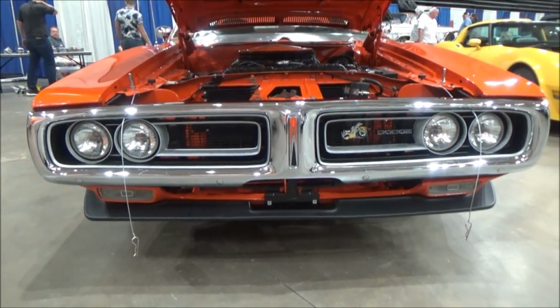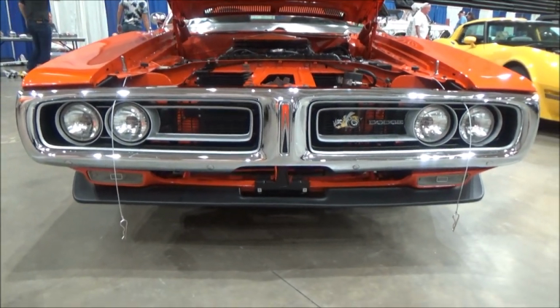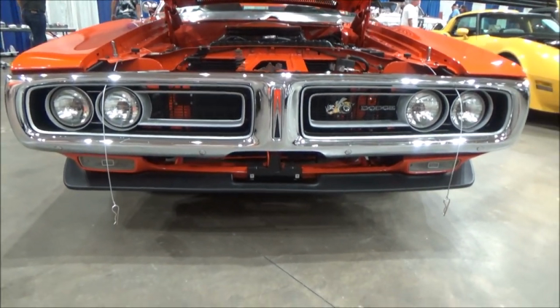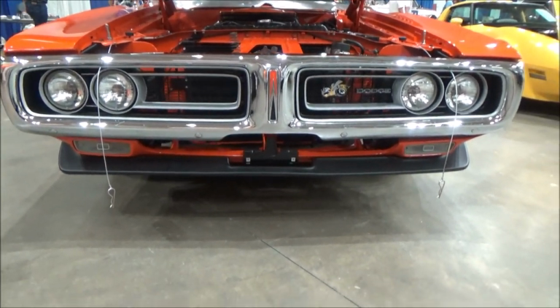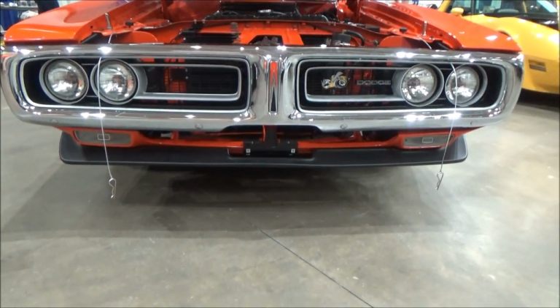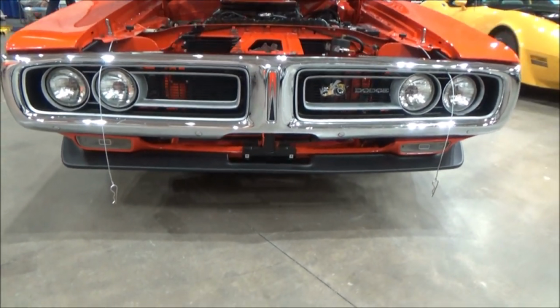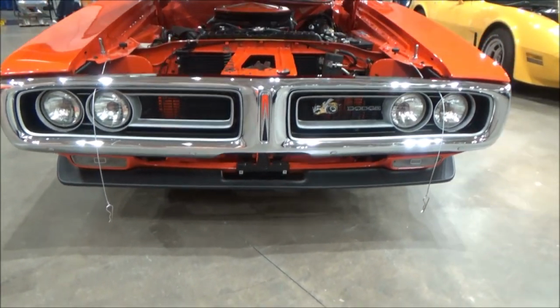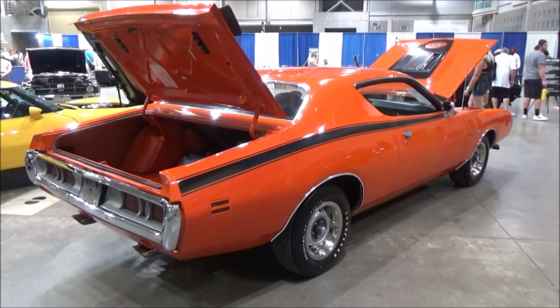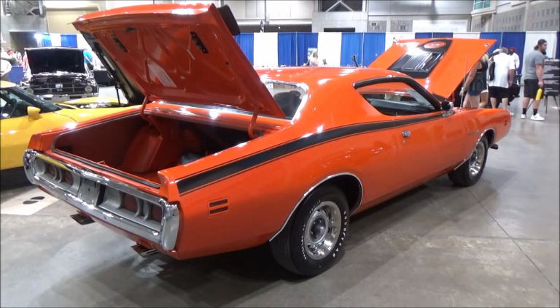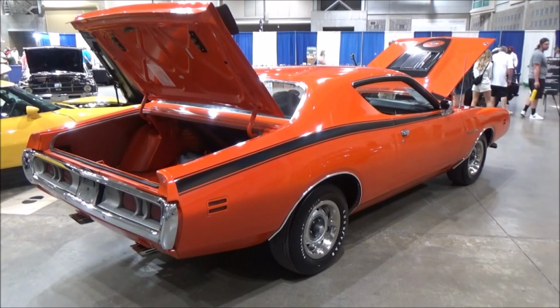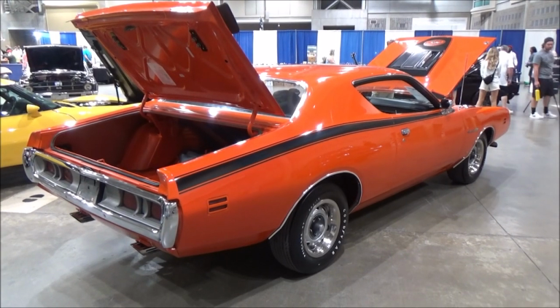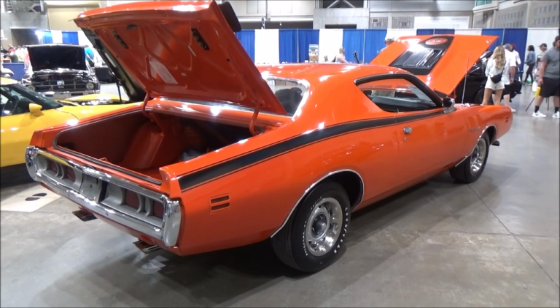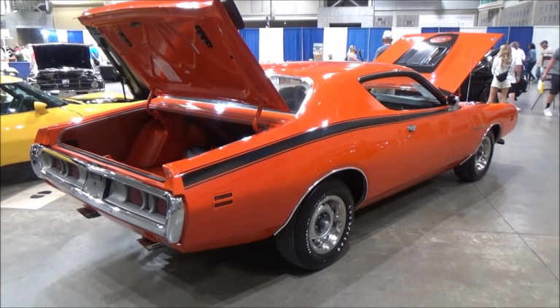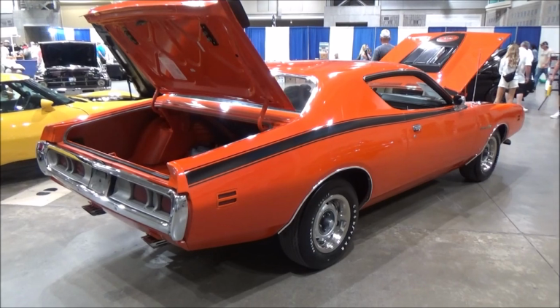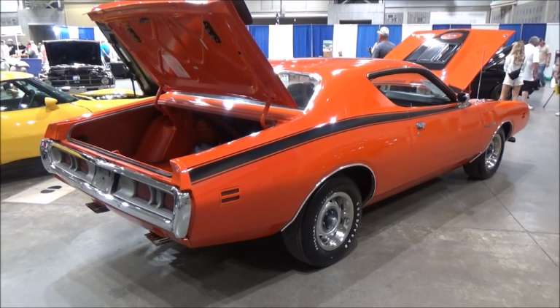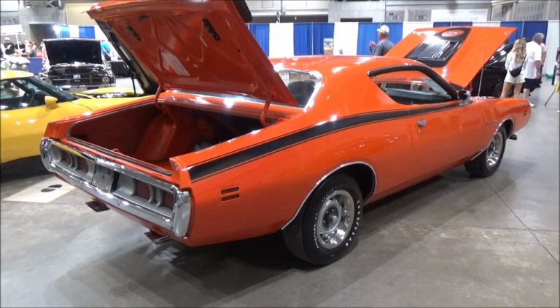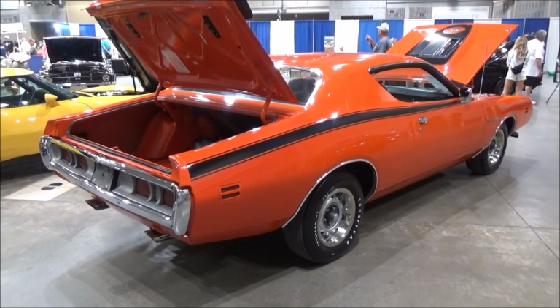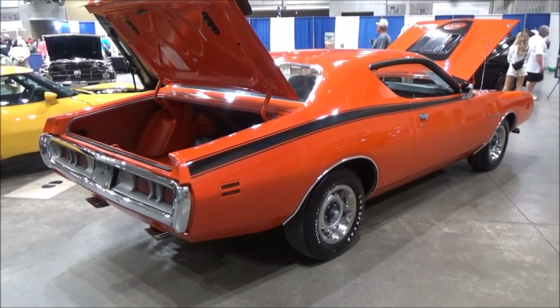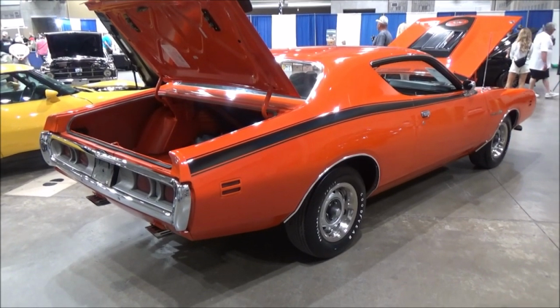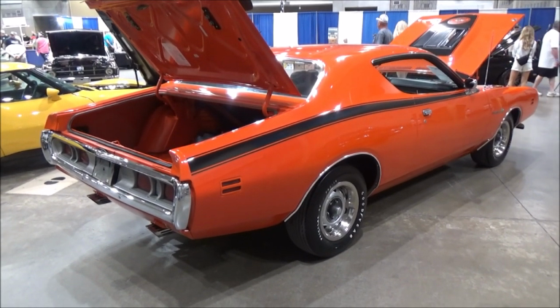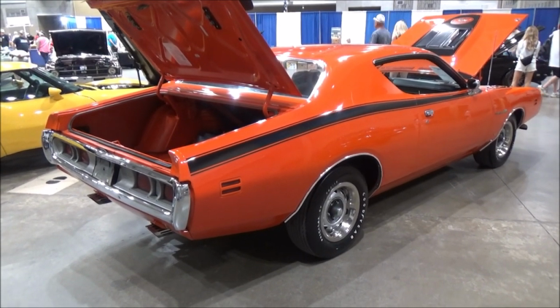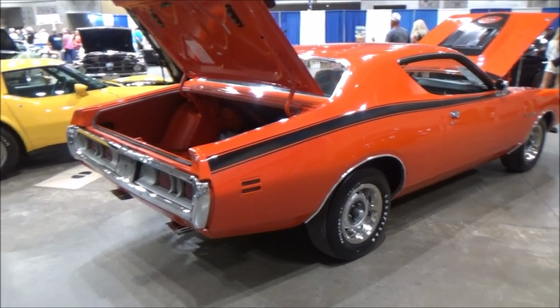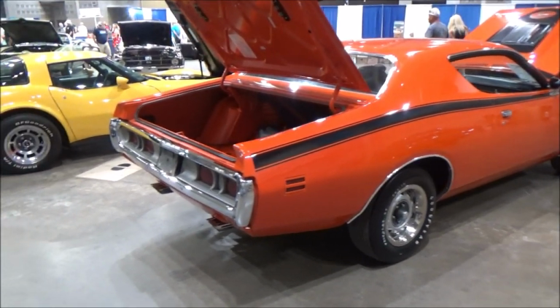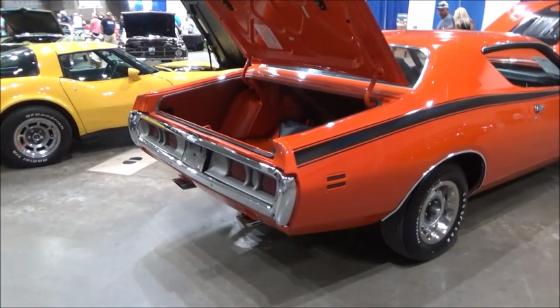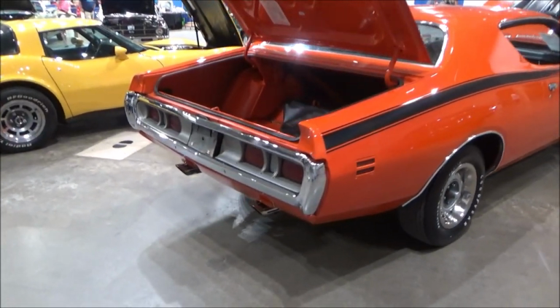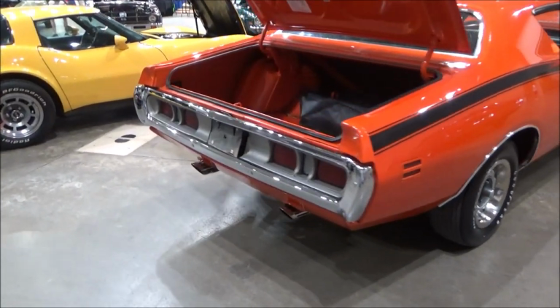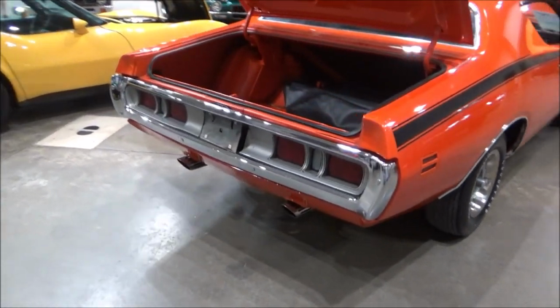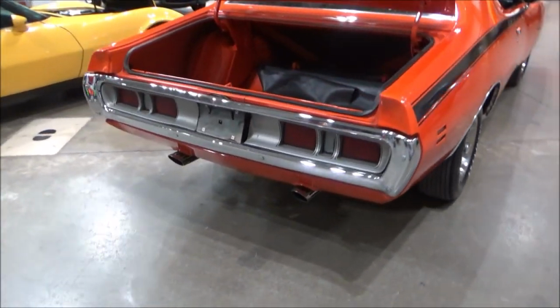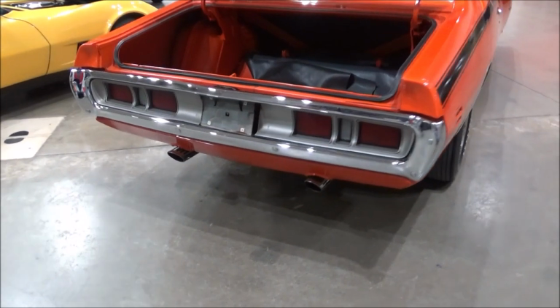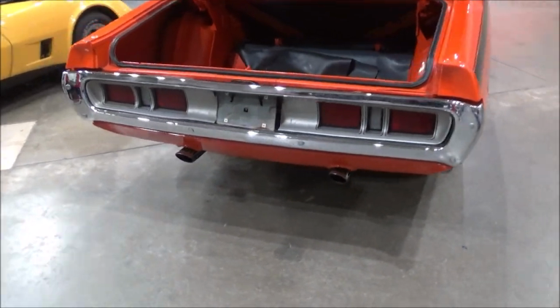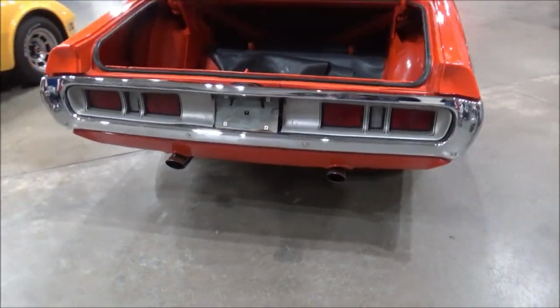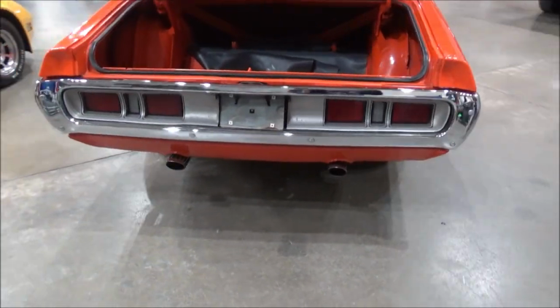It comes equipped with a 440 engine with a 6-pack. The seller says it's an all-original body with direct V2 Hemi Orange.